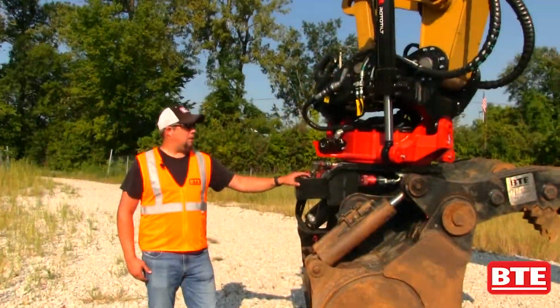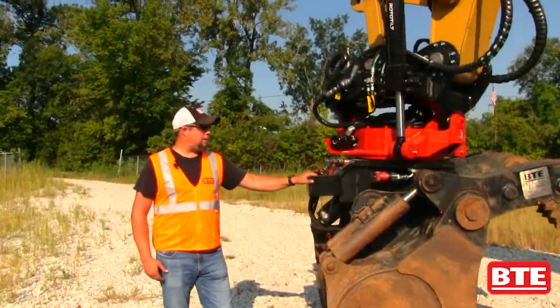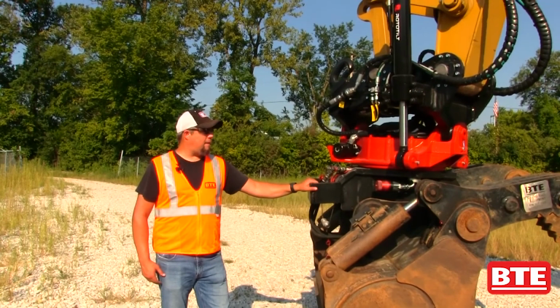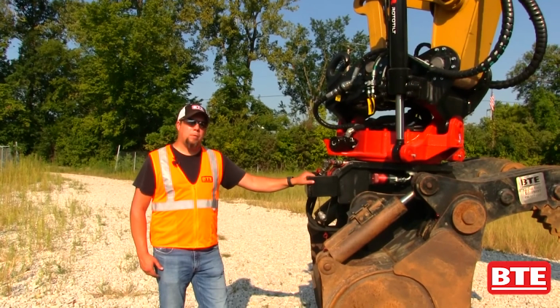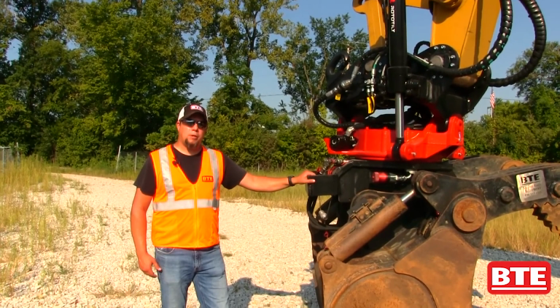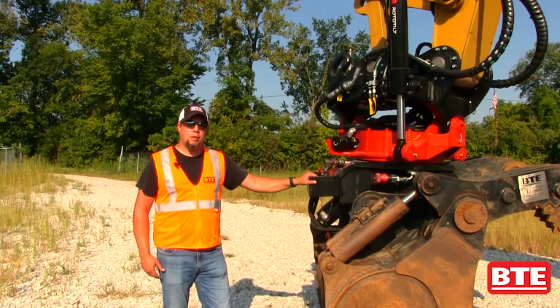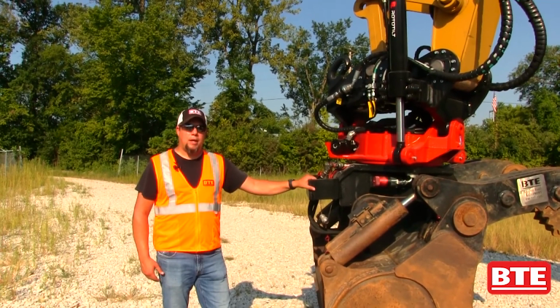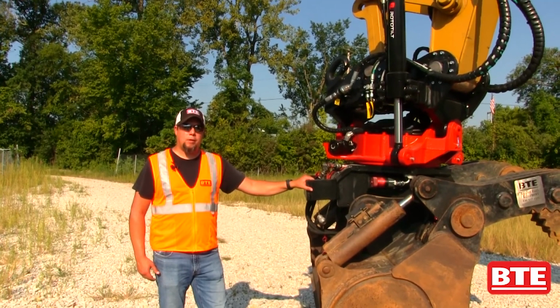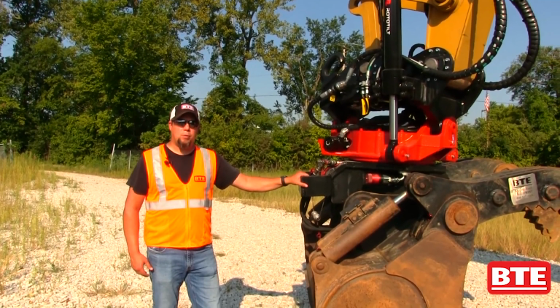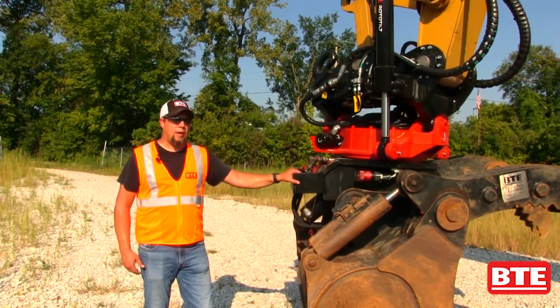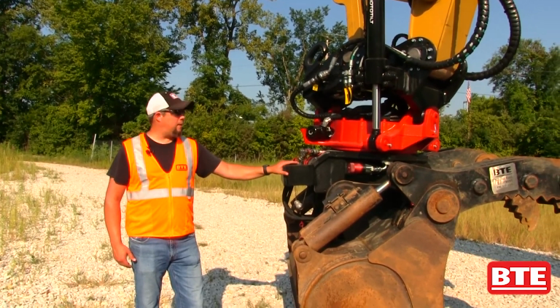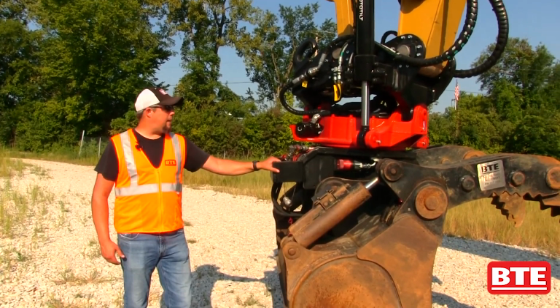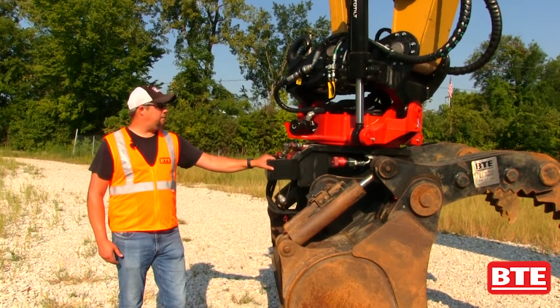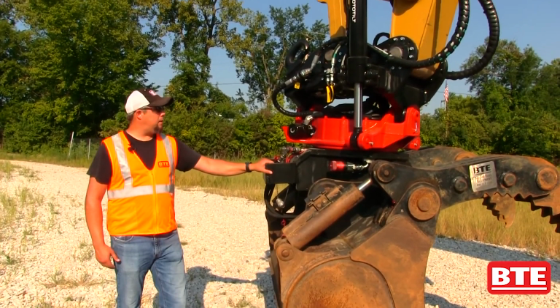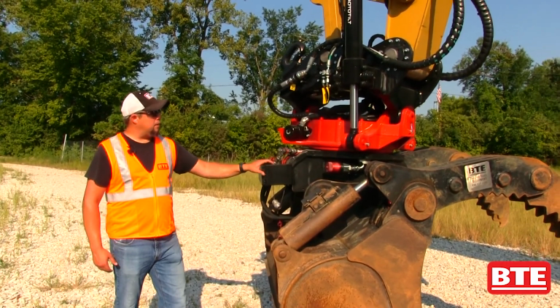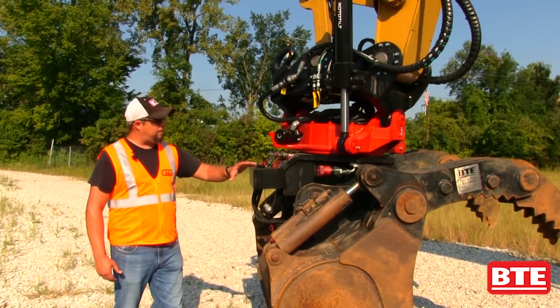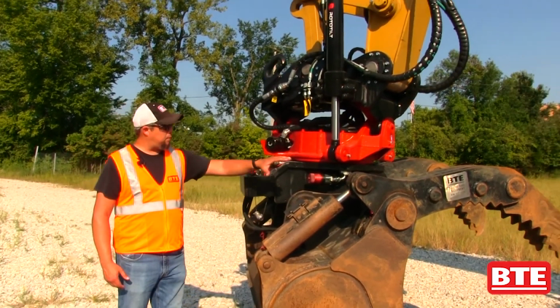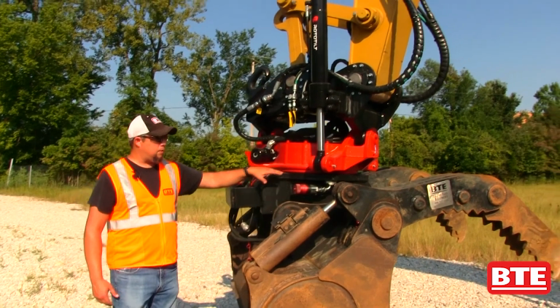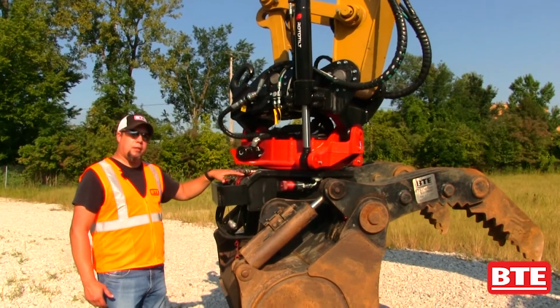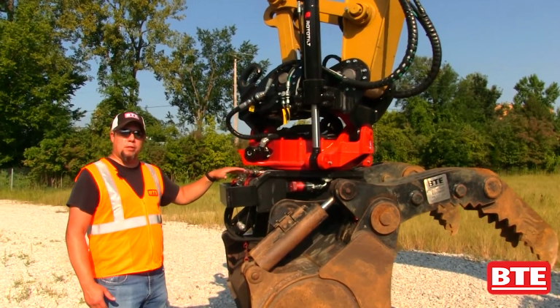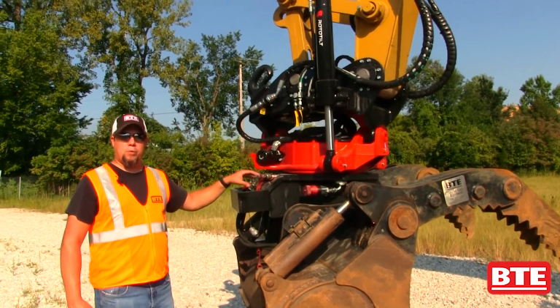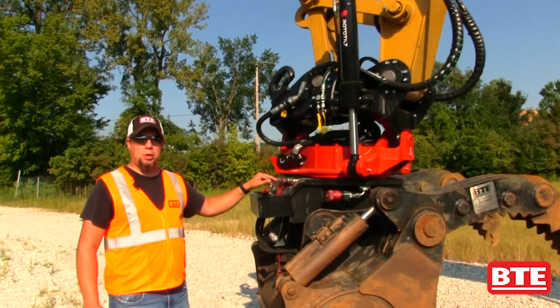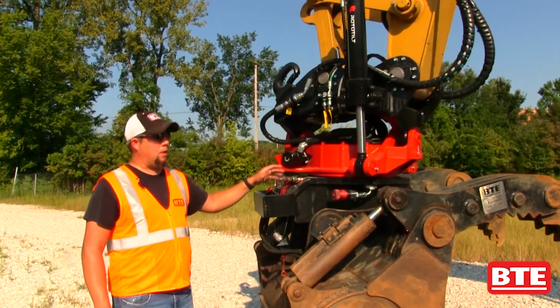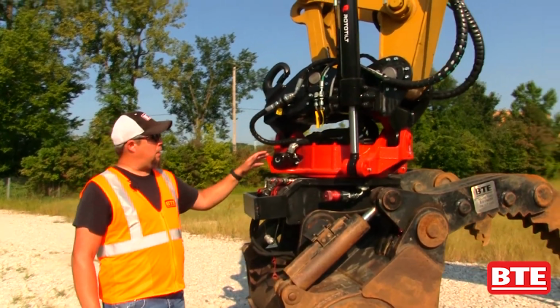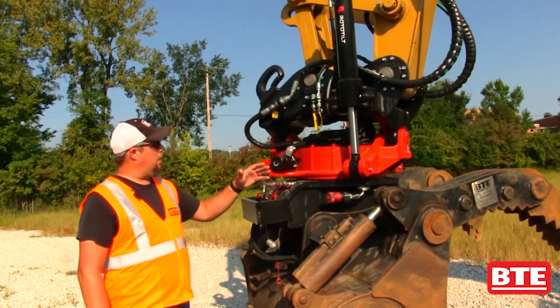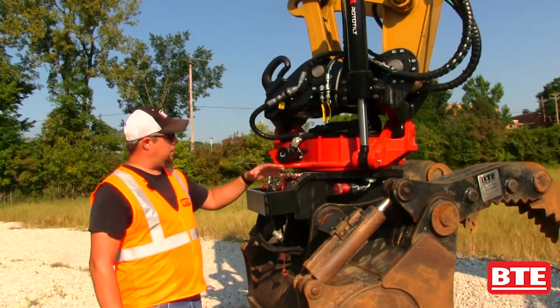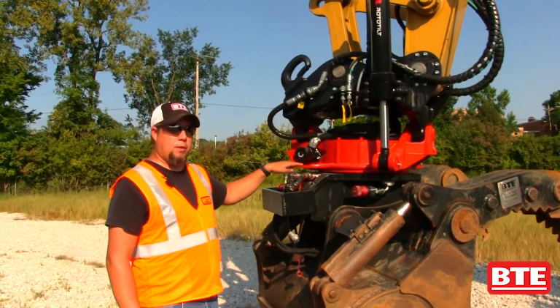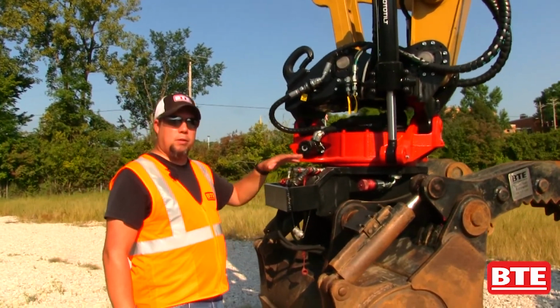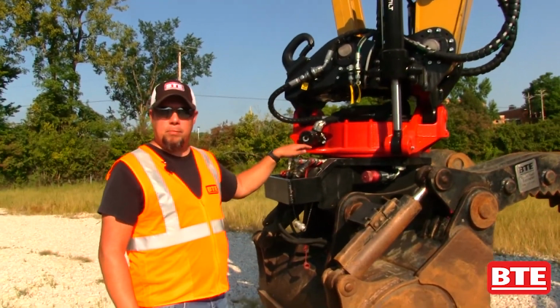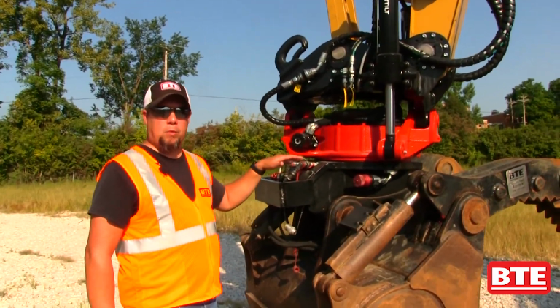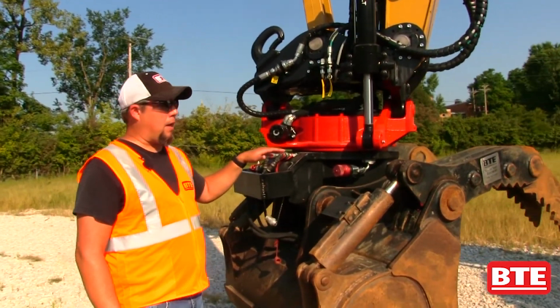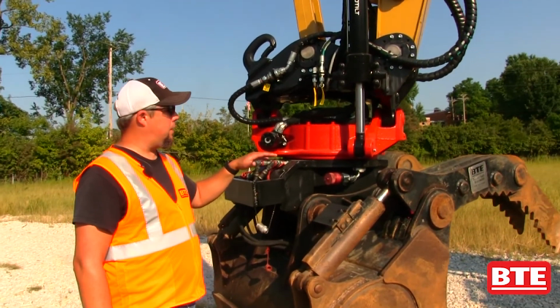This is the high-flow rototilt that we have on the 325 excavator. This provides 360 degrees of continuous rotation — you can spin all the way around with it.